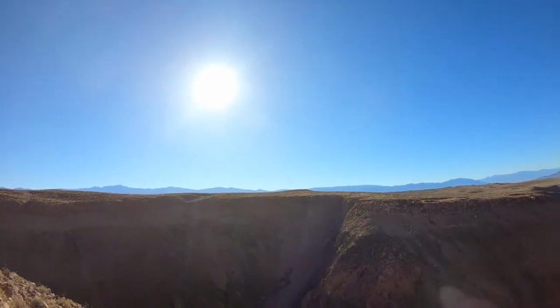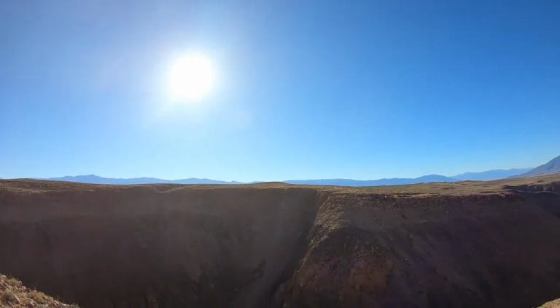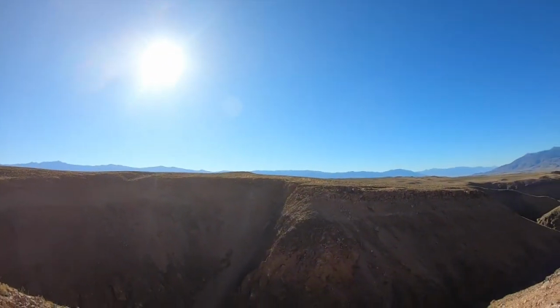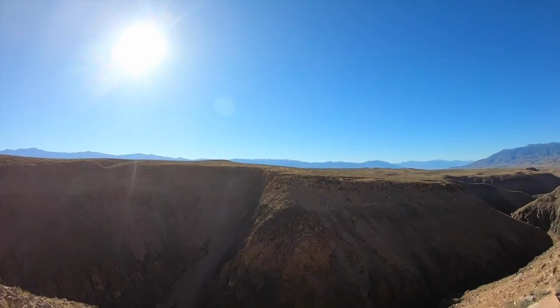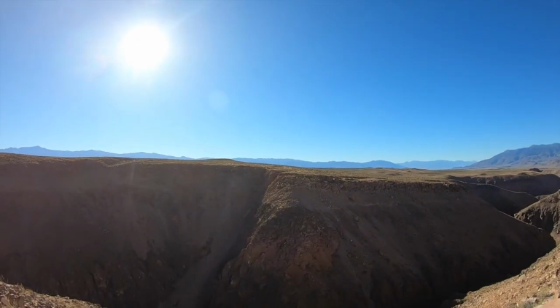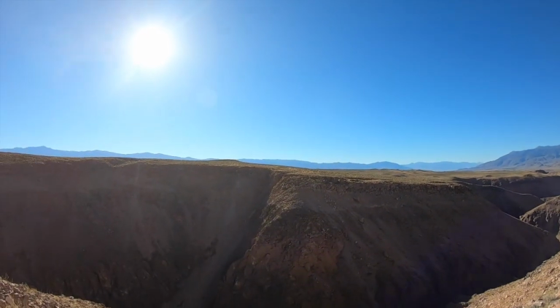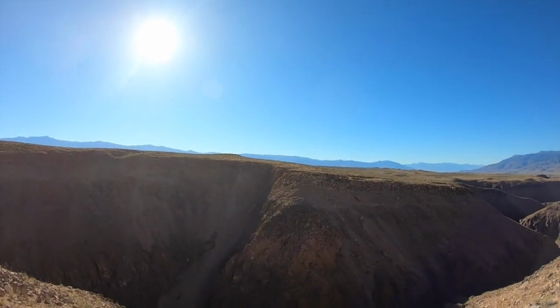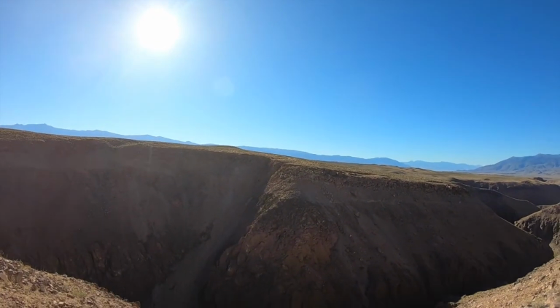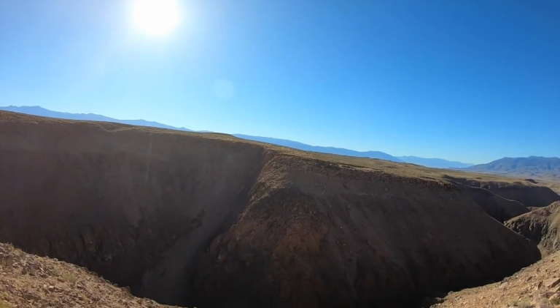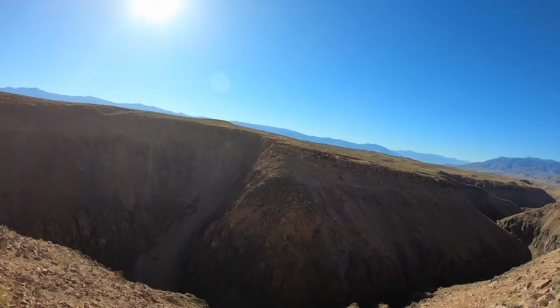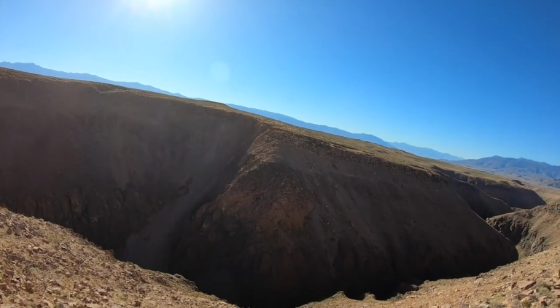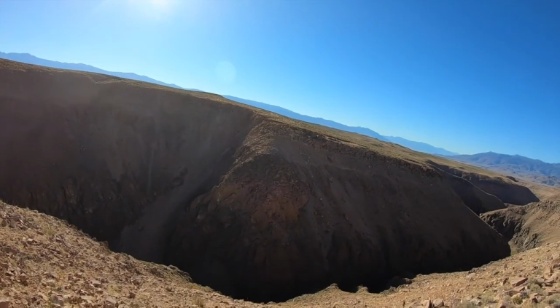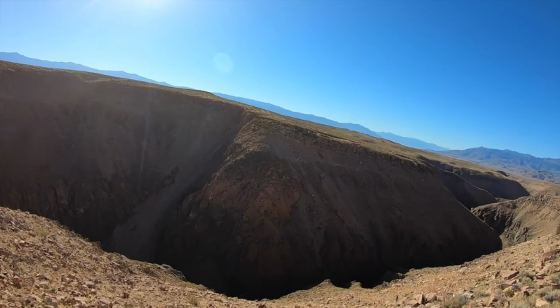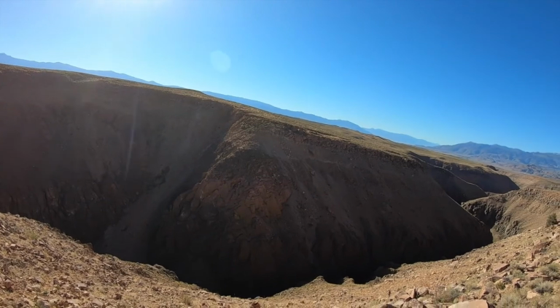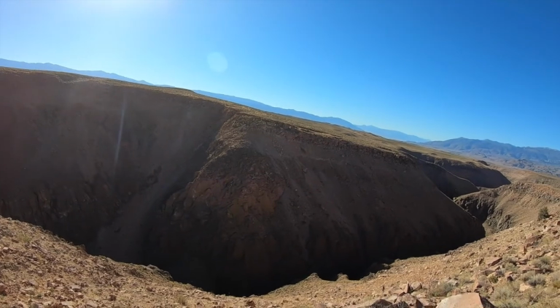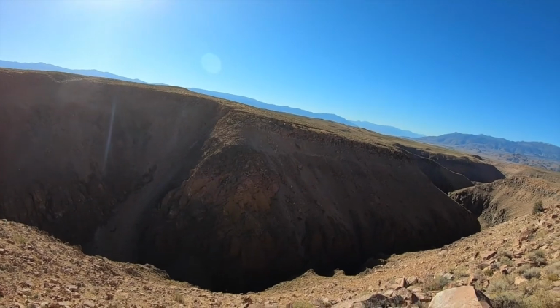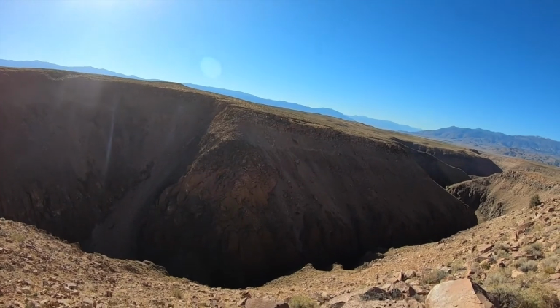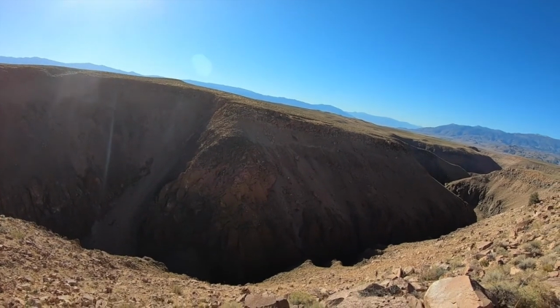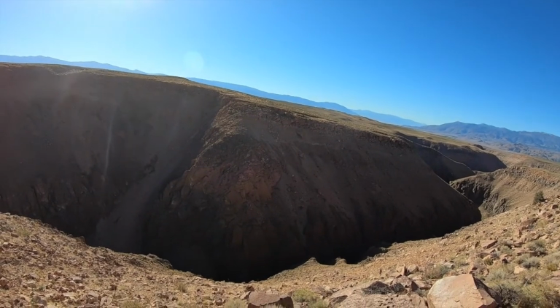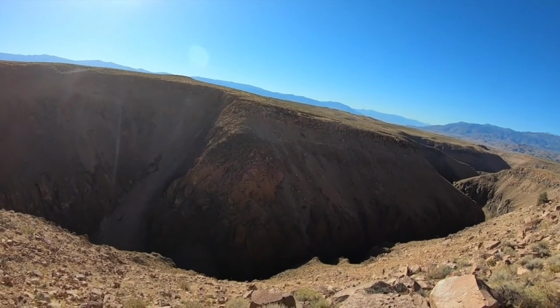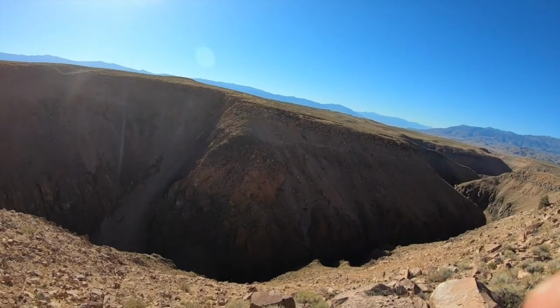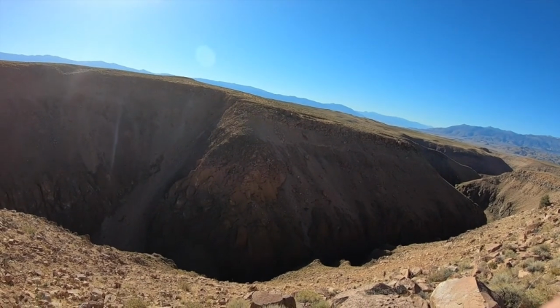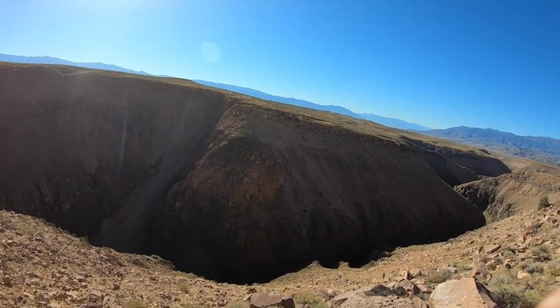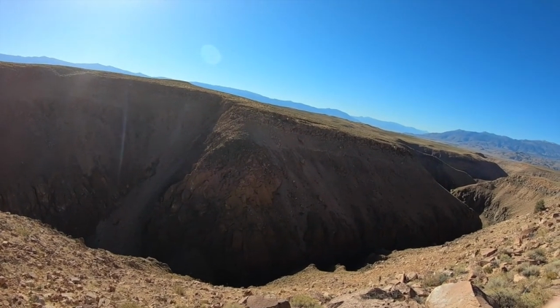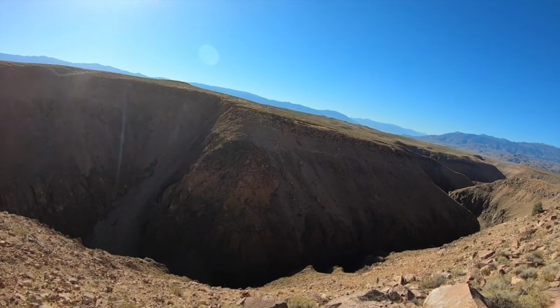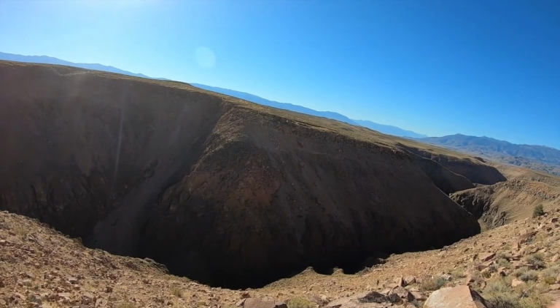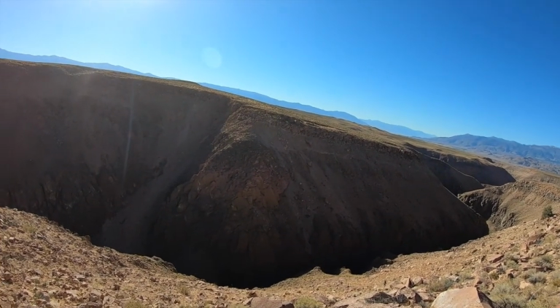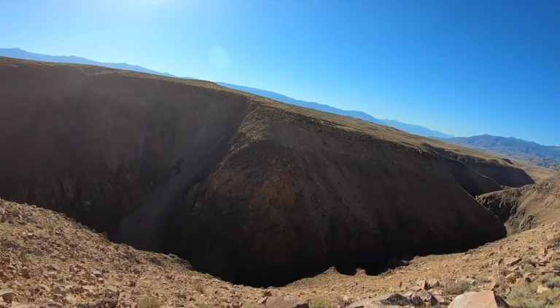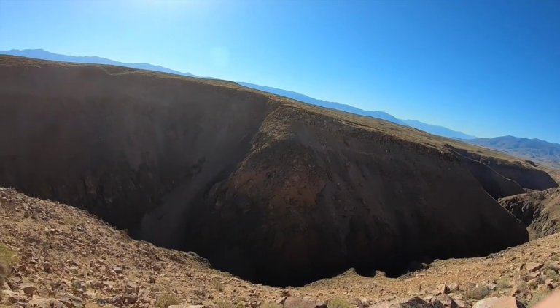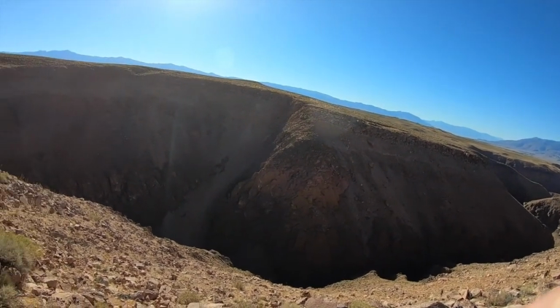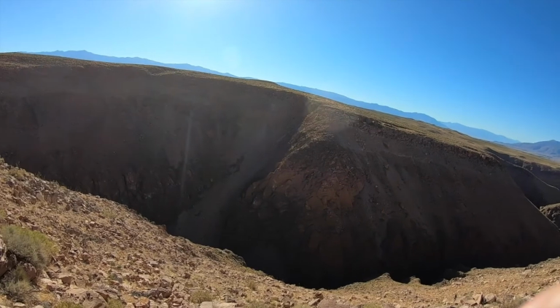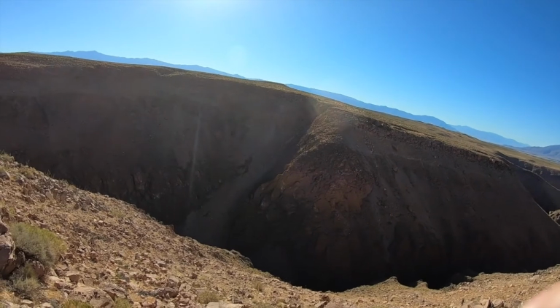Still can't actually see all the way down to the river down there, but you can see where it probably should be. Next stop you'll actually see the river.